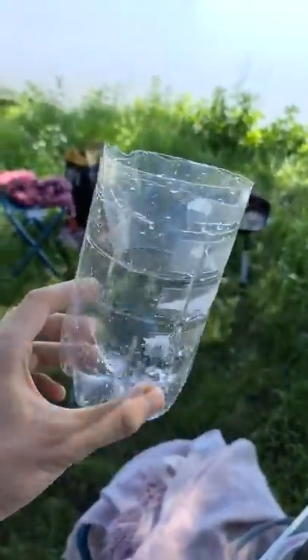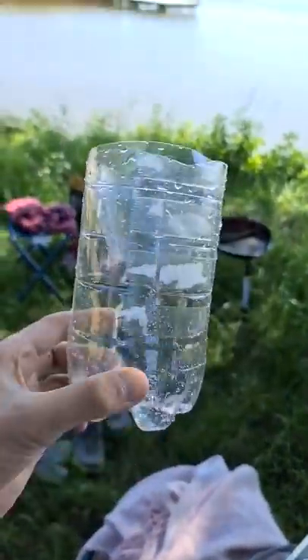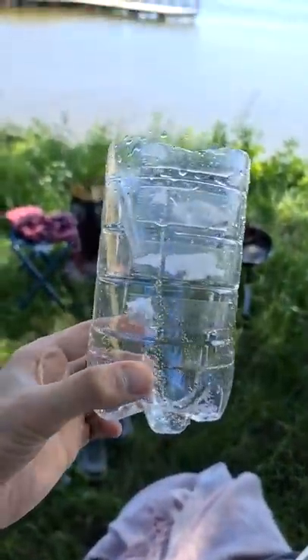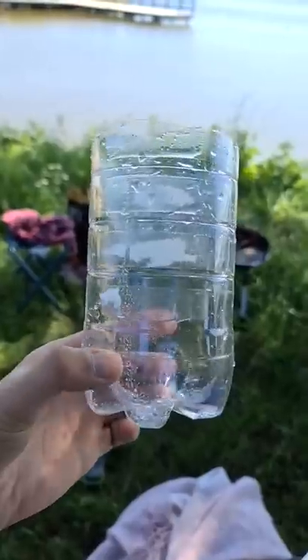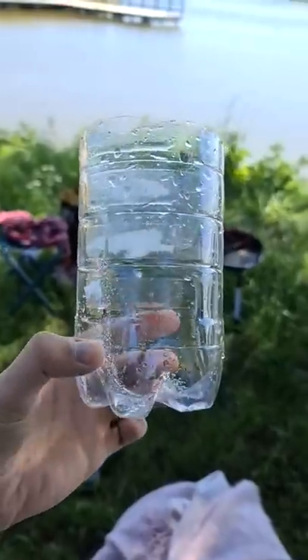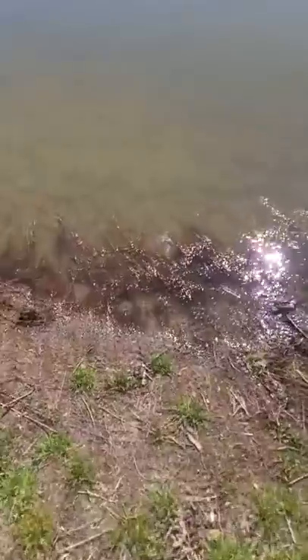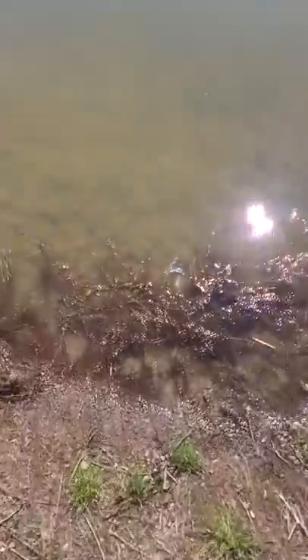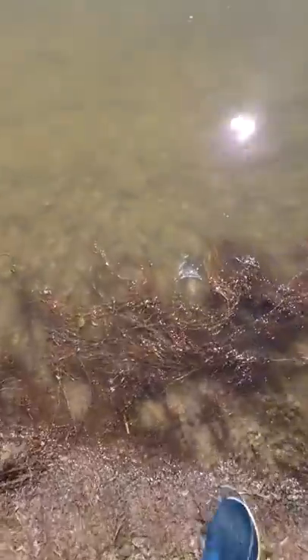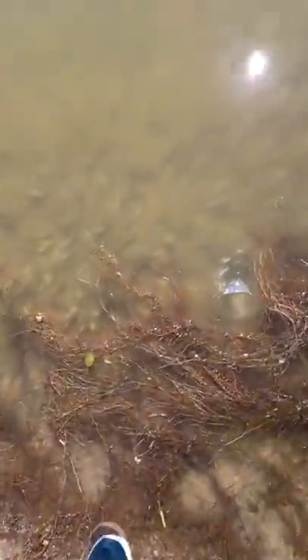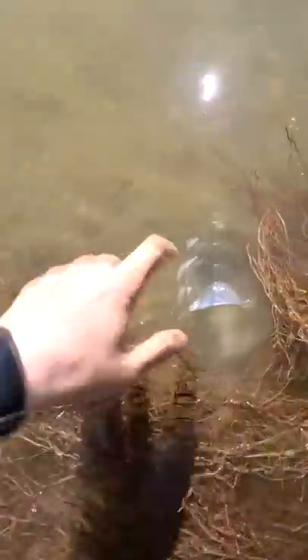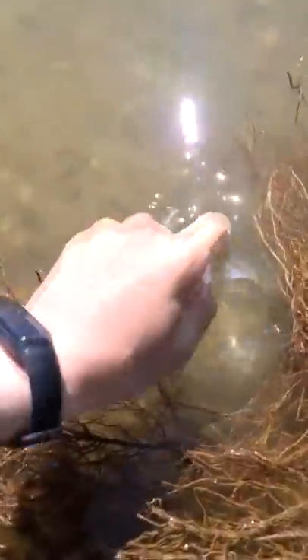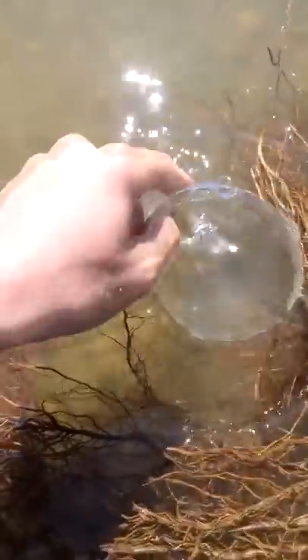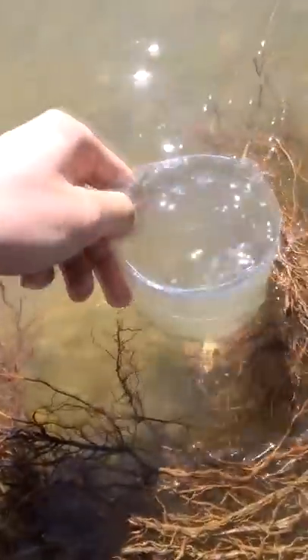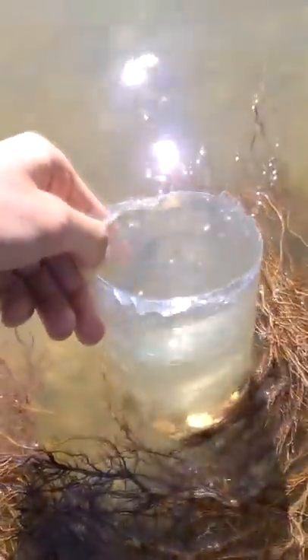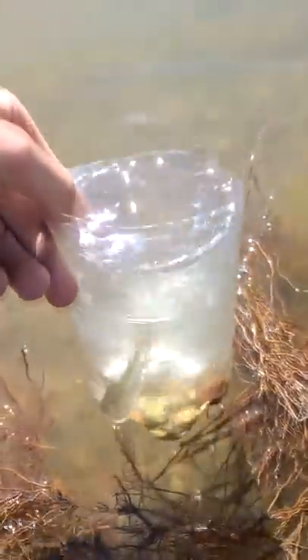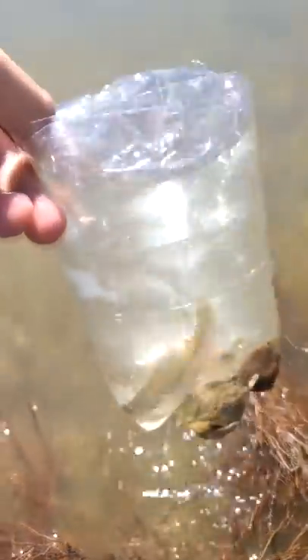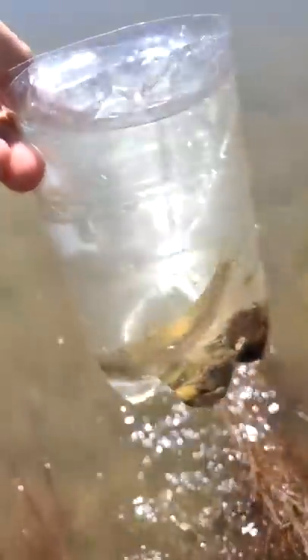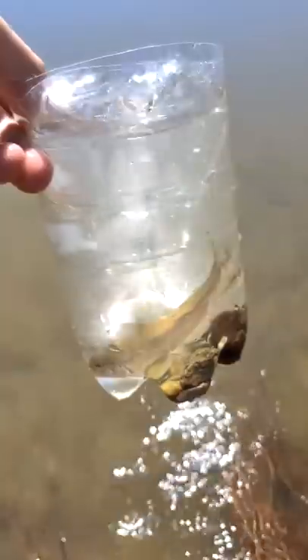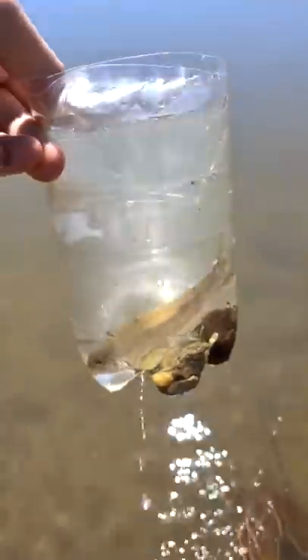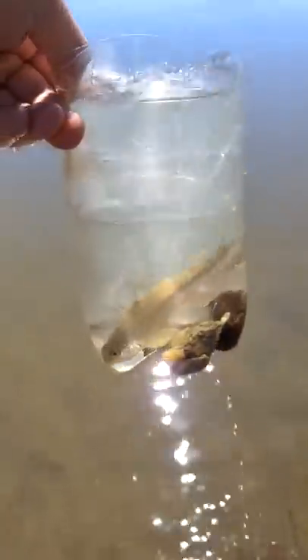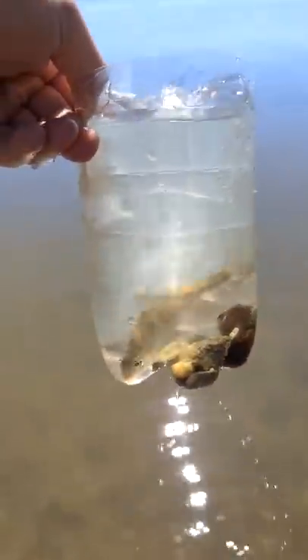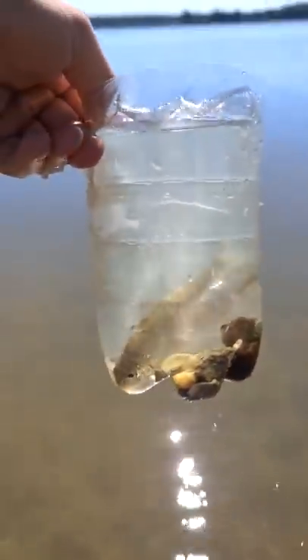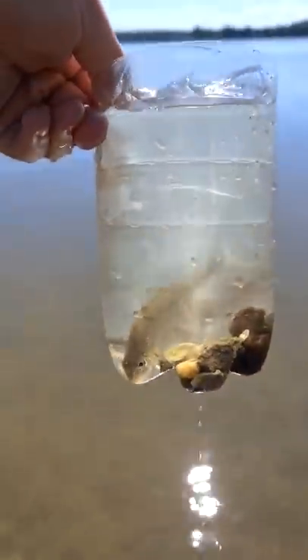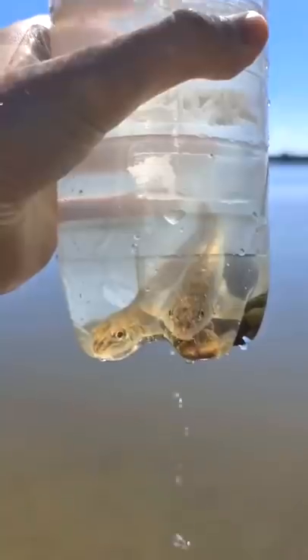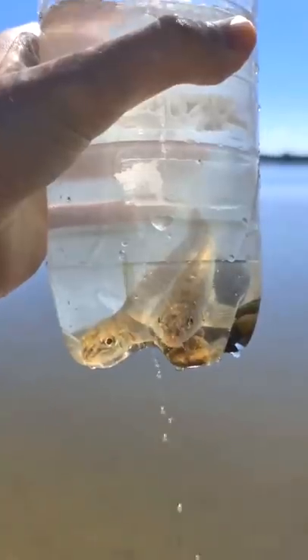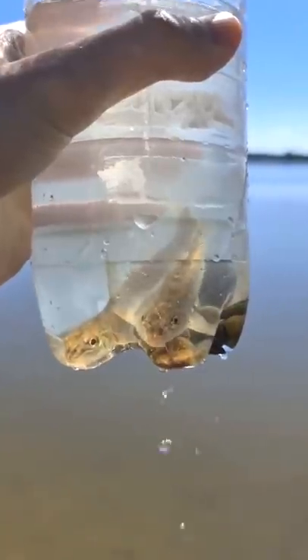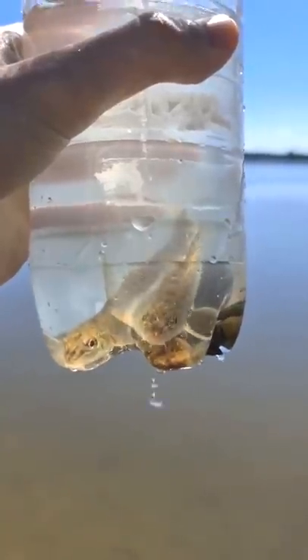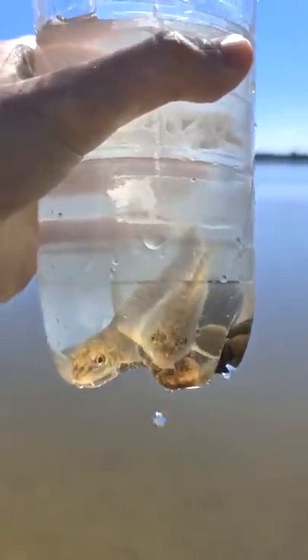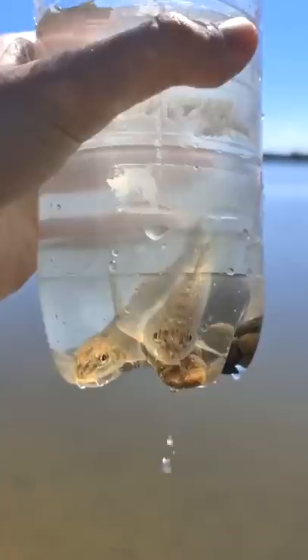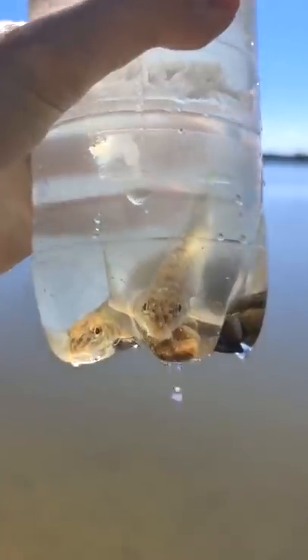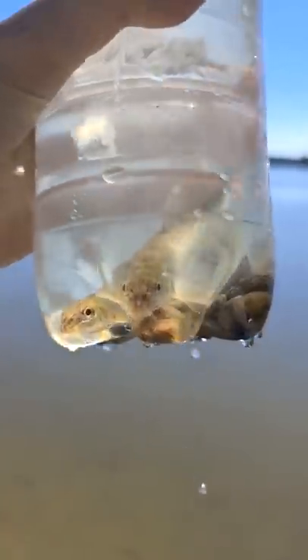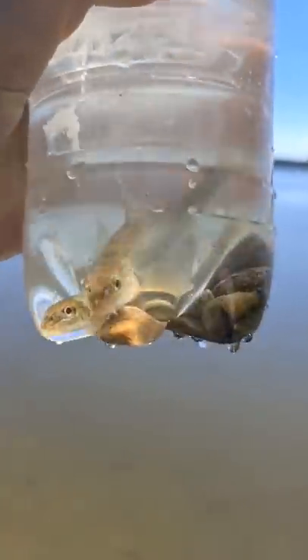Just three minutes after I left the bottle in the water, two small fish got trapped there. Wow, great! Unbelievable that they can be caught with just an empty bottle.